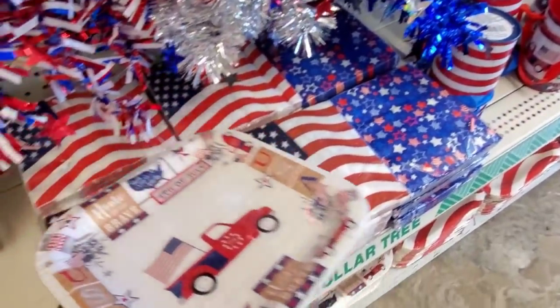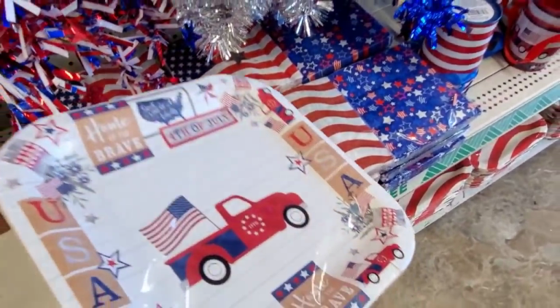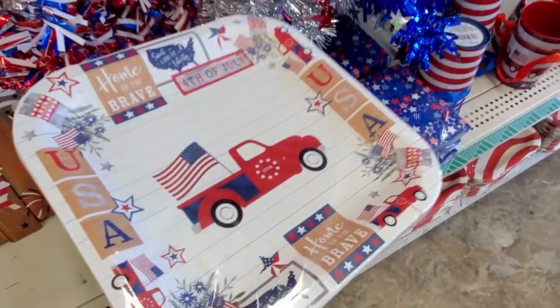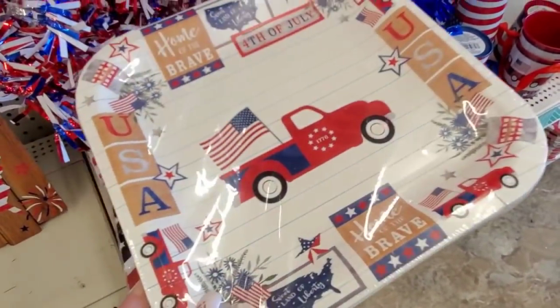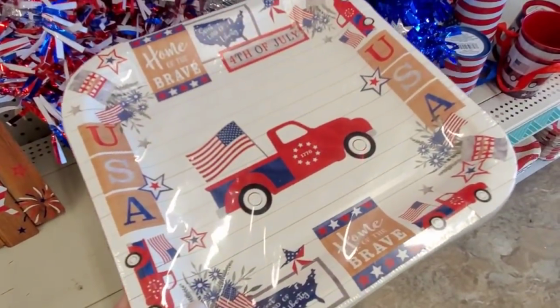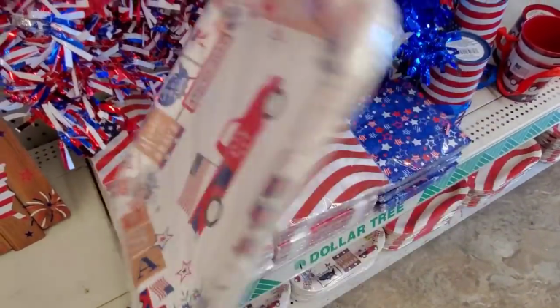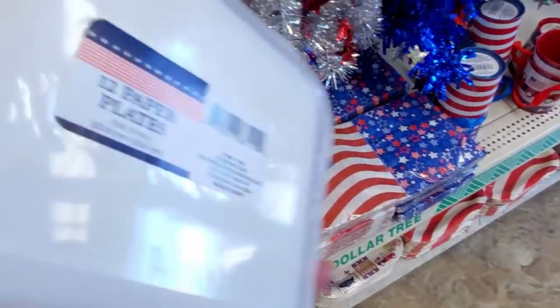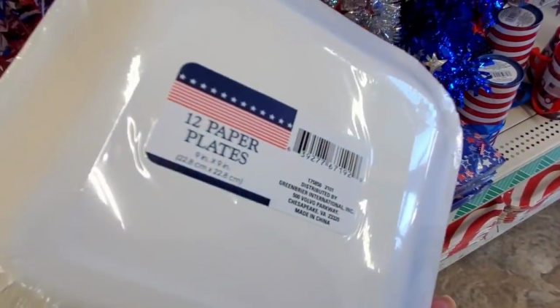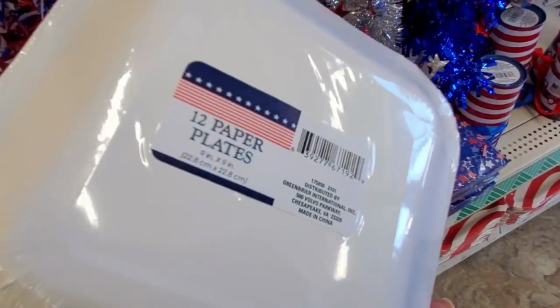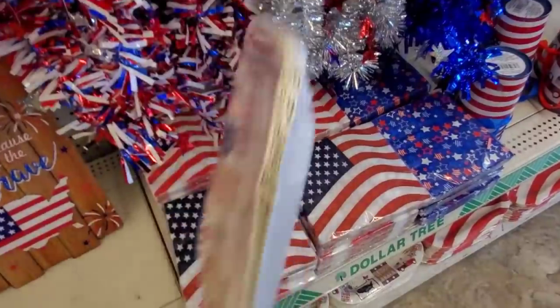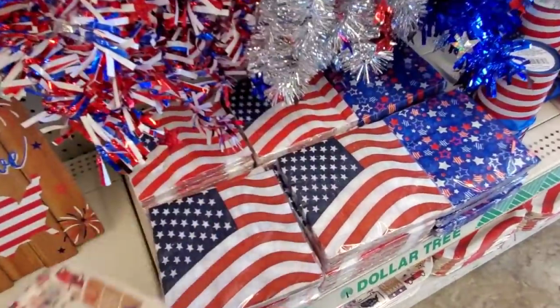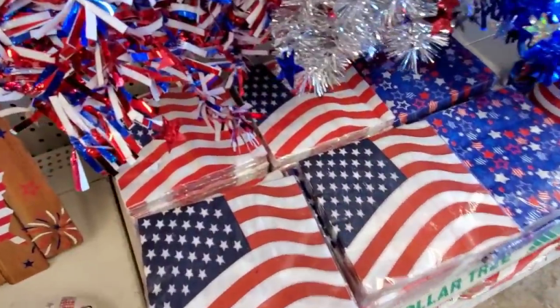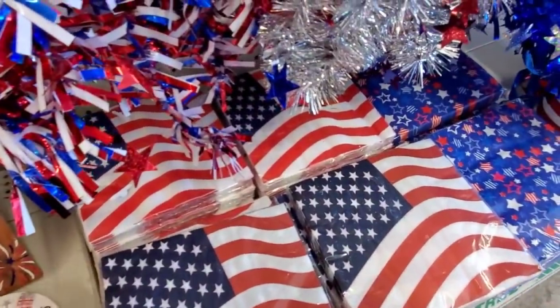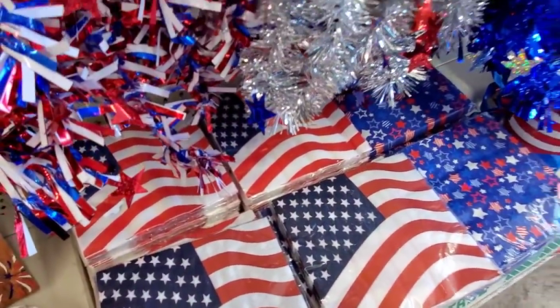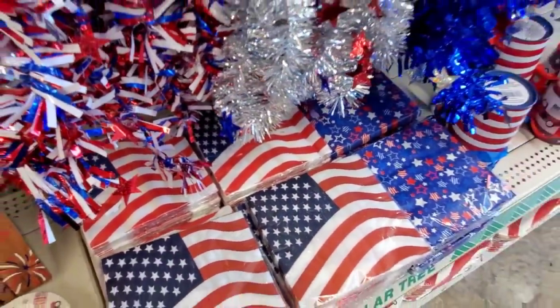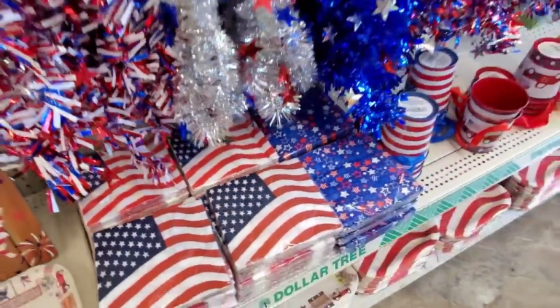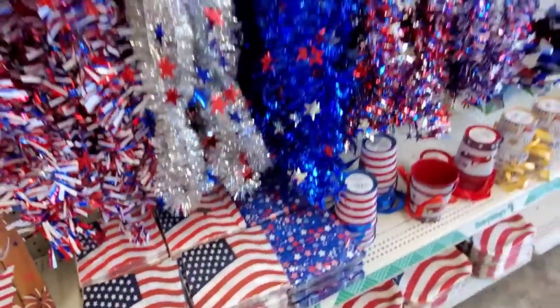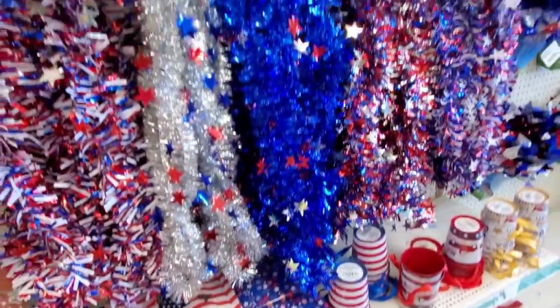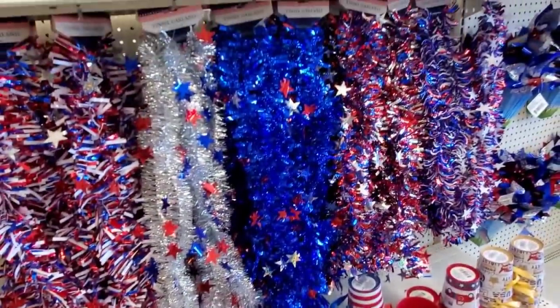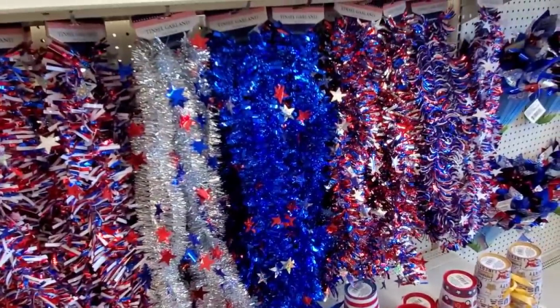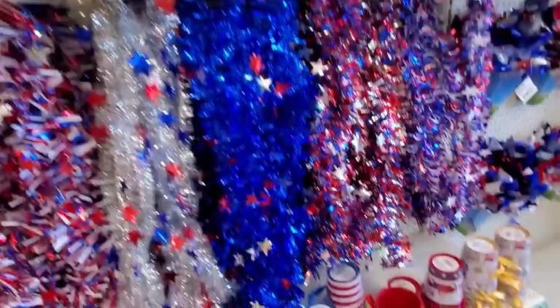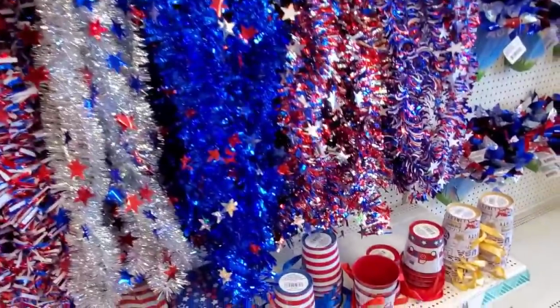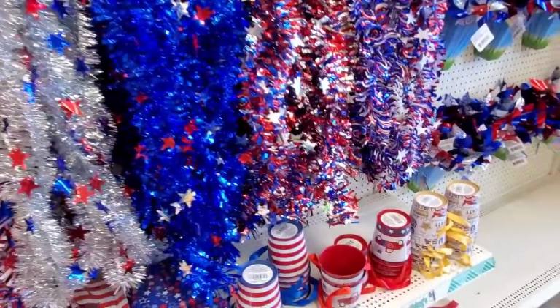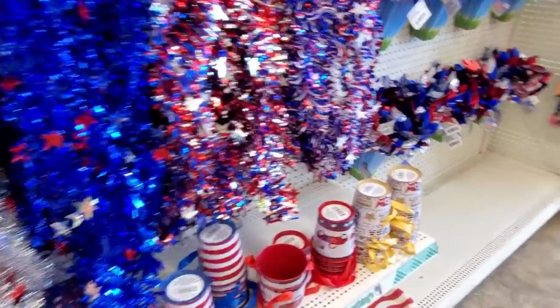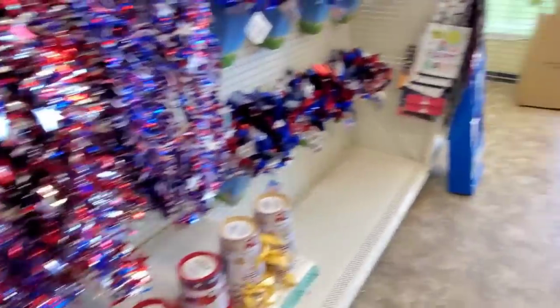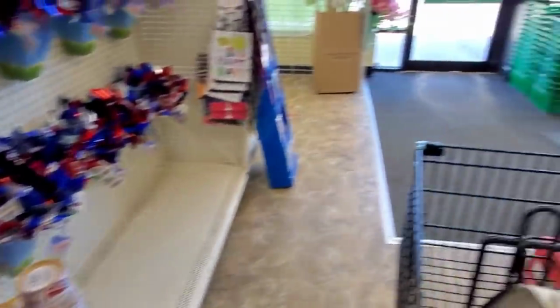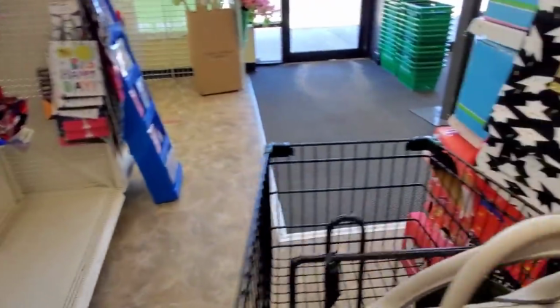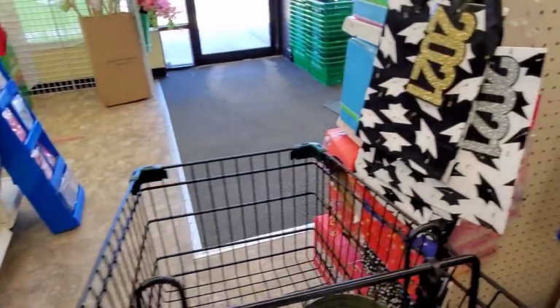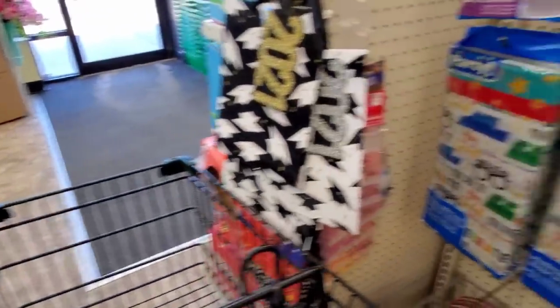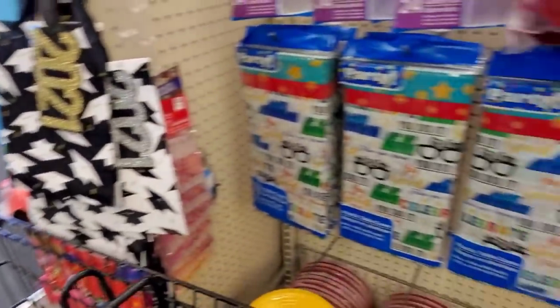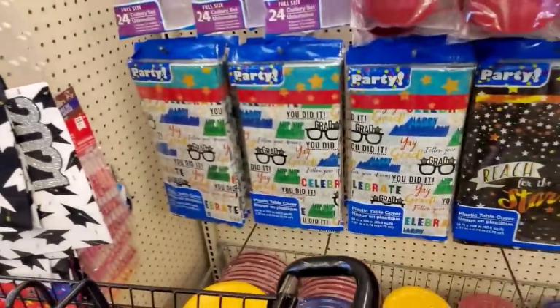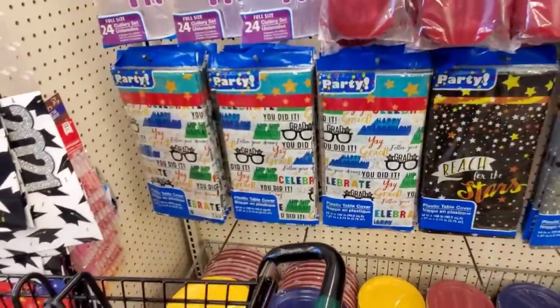Cute little plates here — little red truck. Twelve for a dollar! Napkins, lots of stuff. More to come though — that's the exciting part.